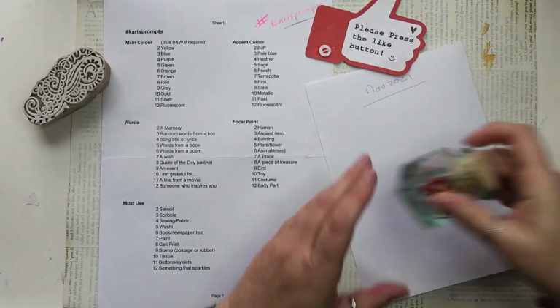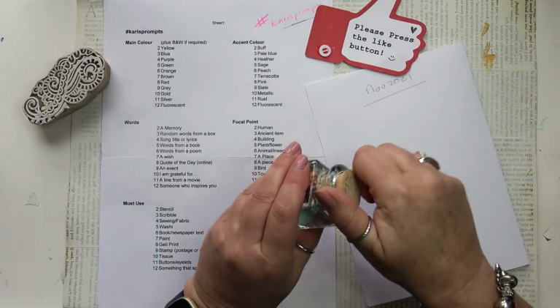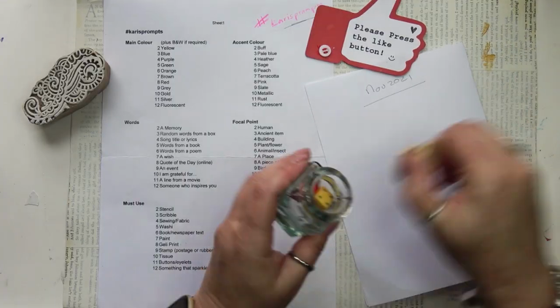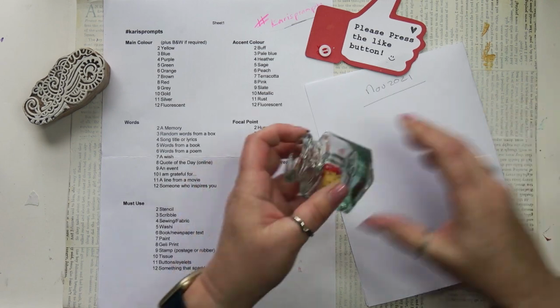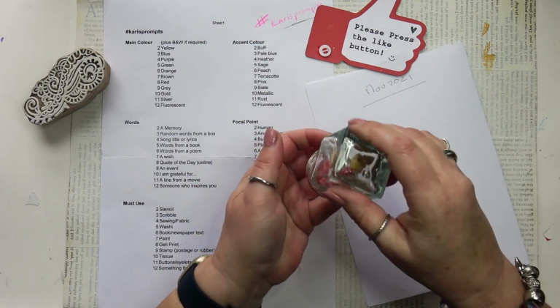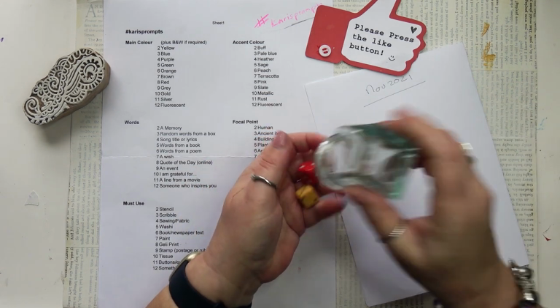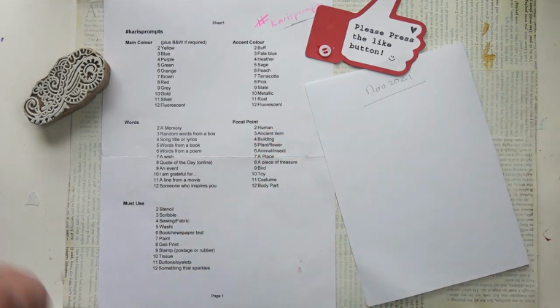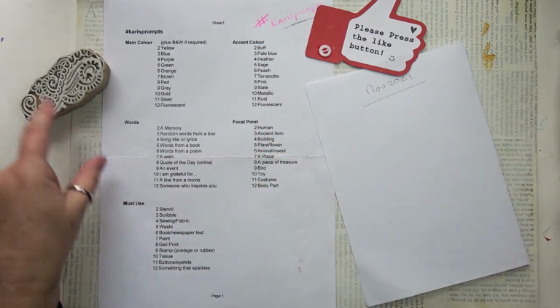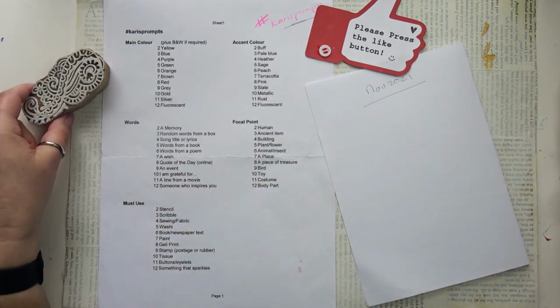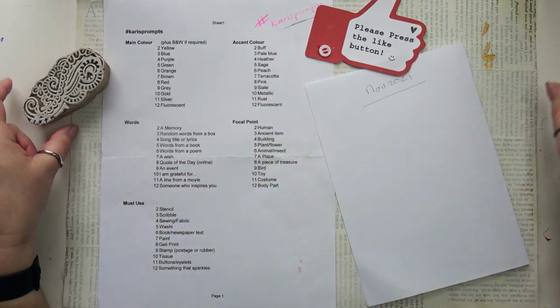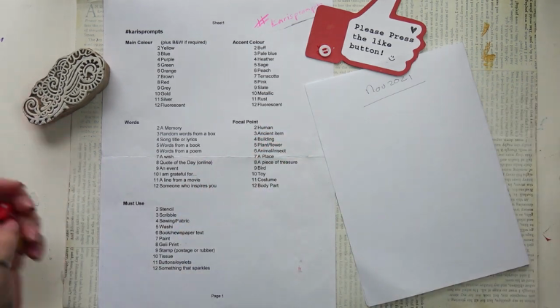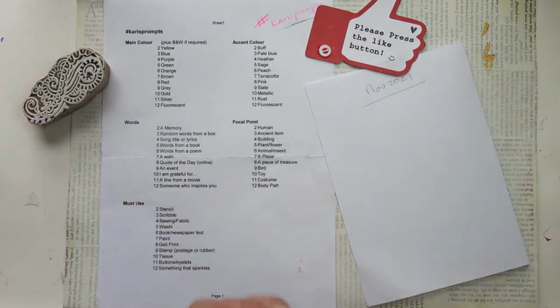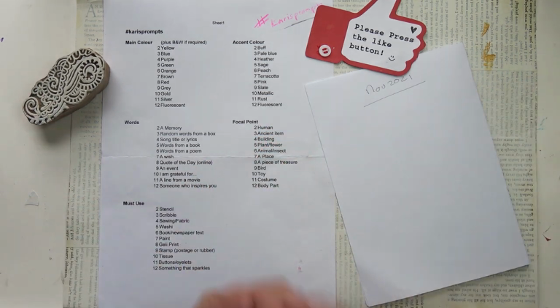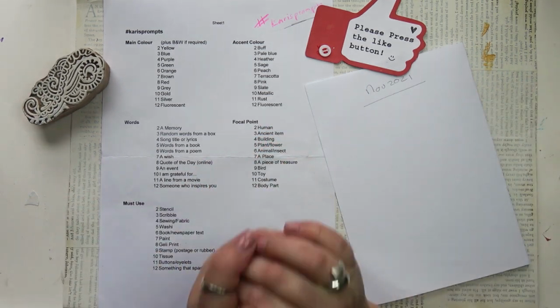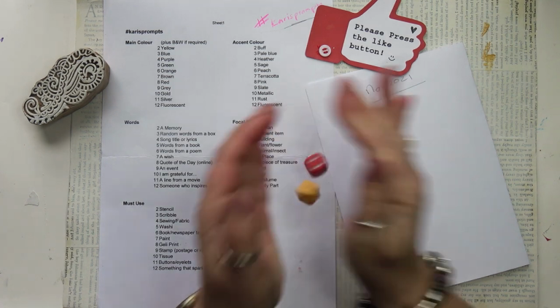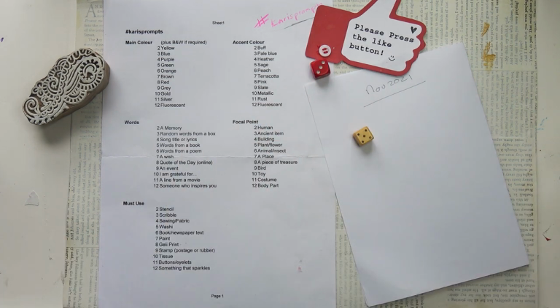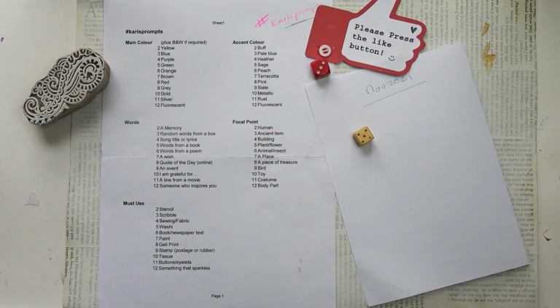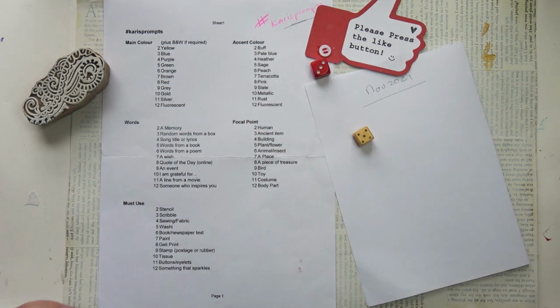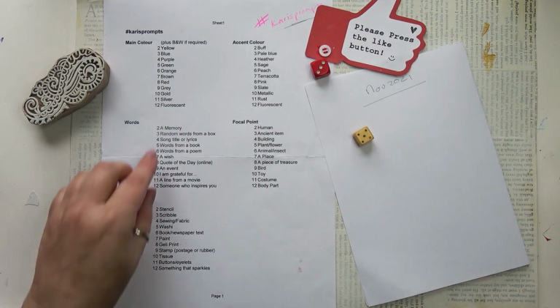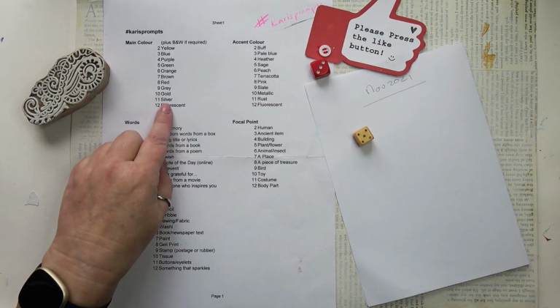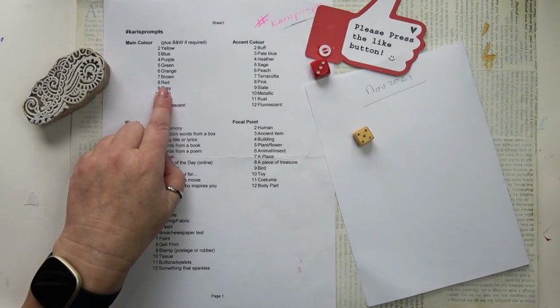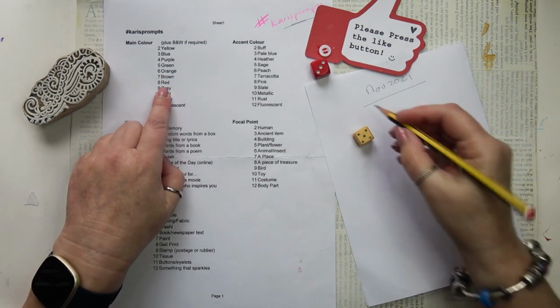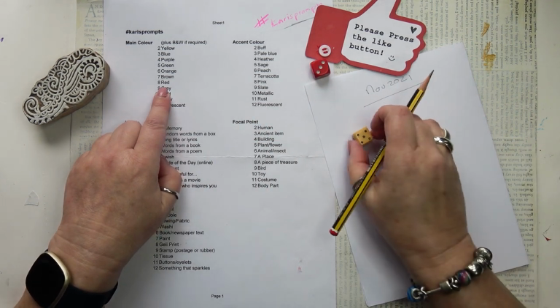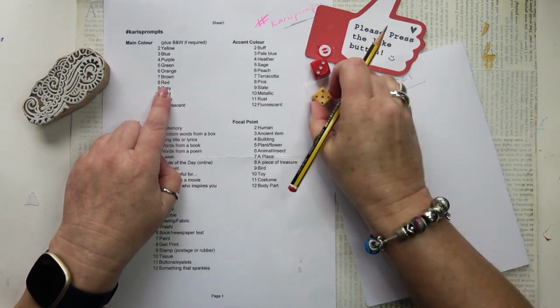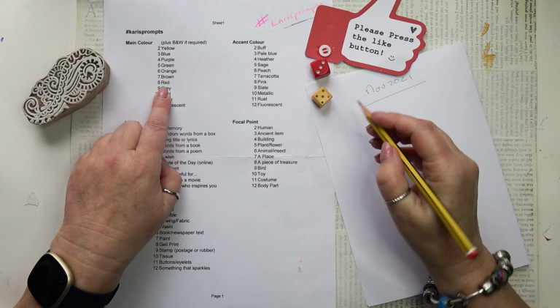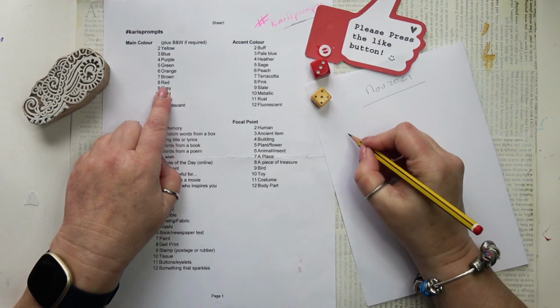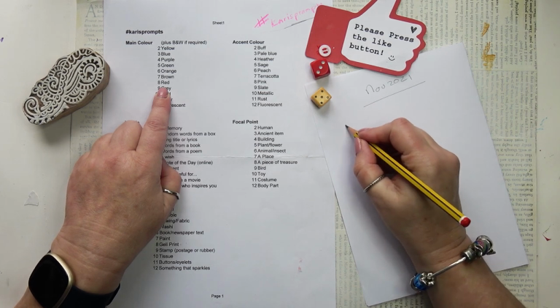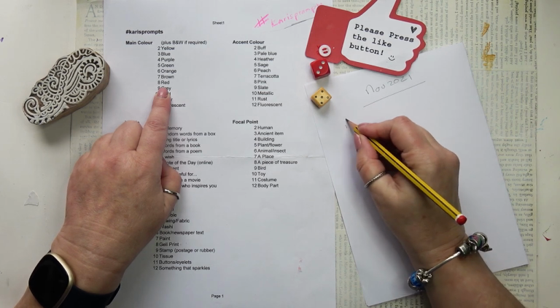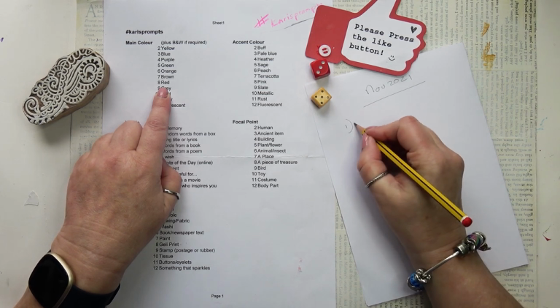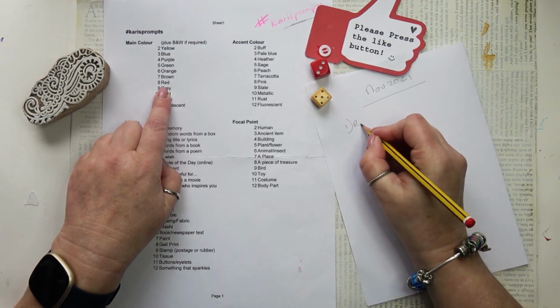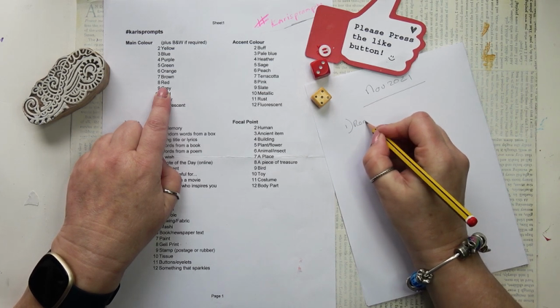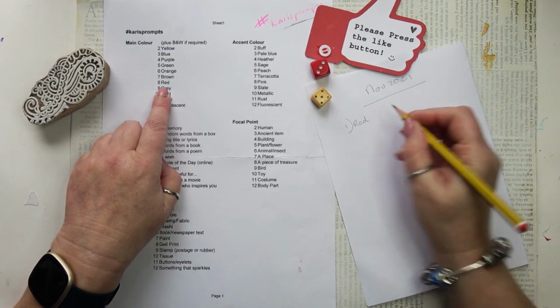Here we are with the dice and this is the penultimate prompt before the end of the year. I shall be trying something new for 2022 but I haven't quite worked it all out yet. I will give more details next month. I hope I can figure something out.